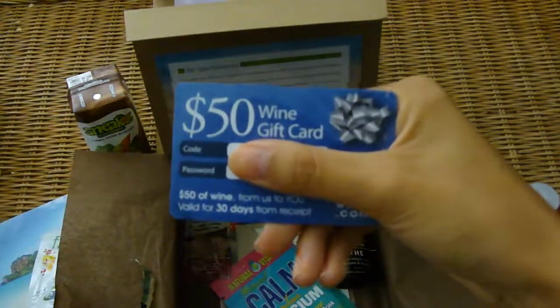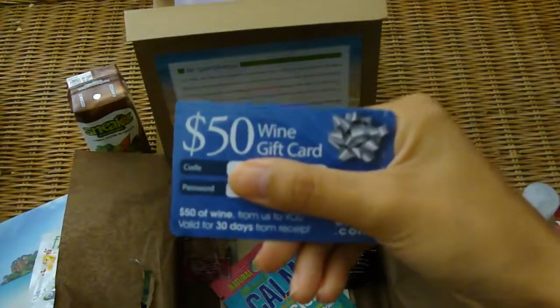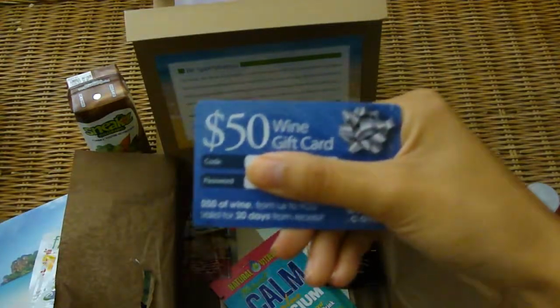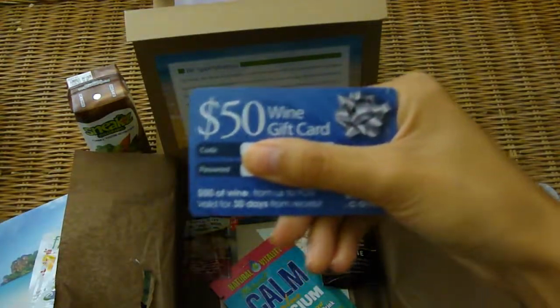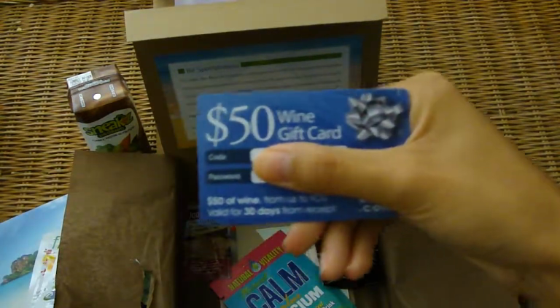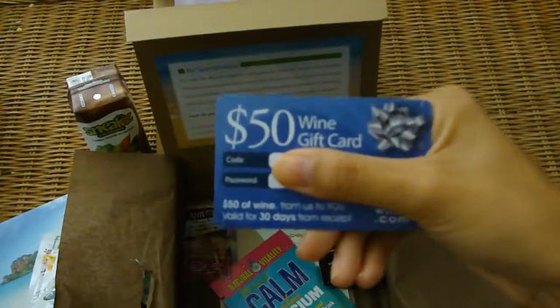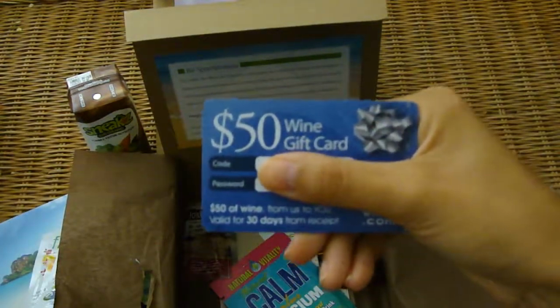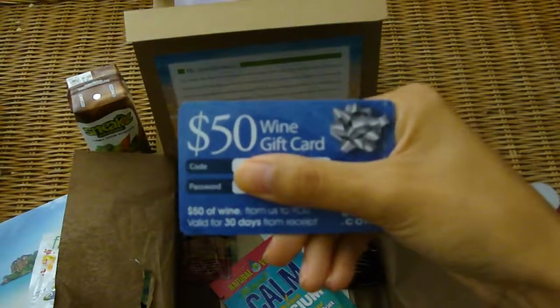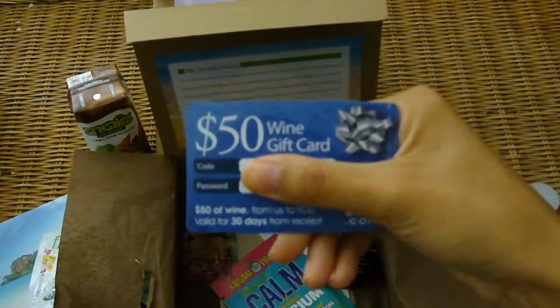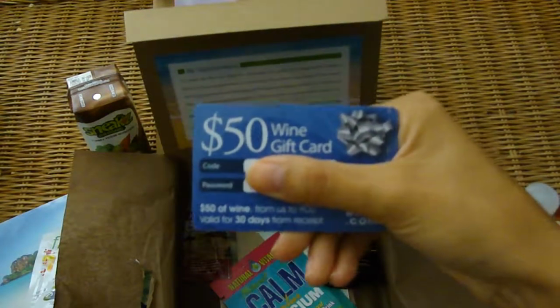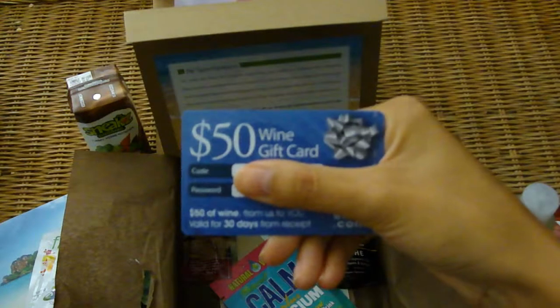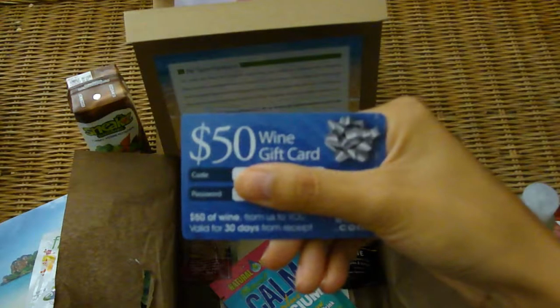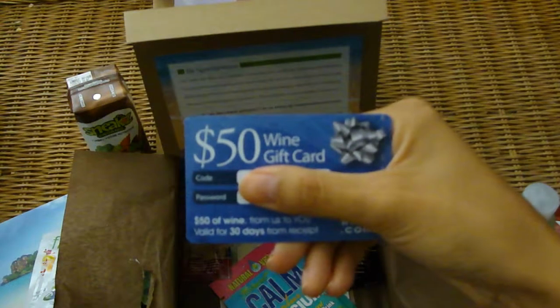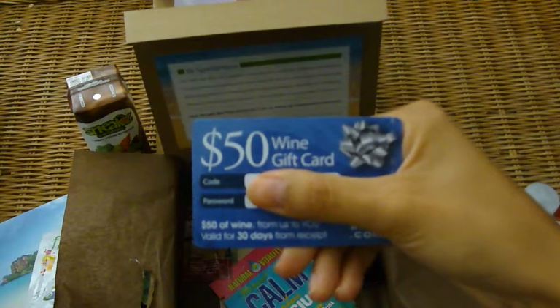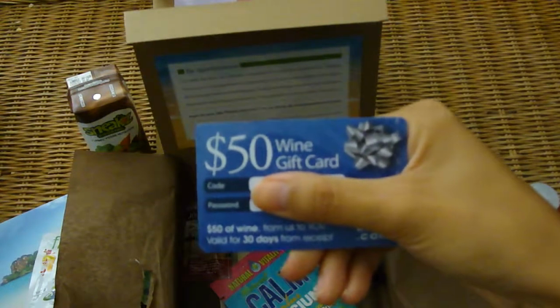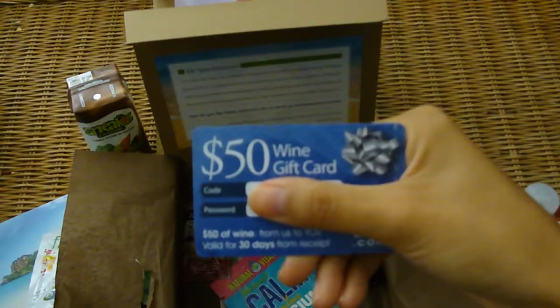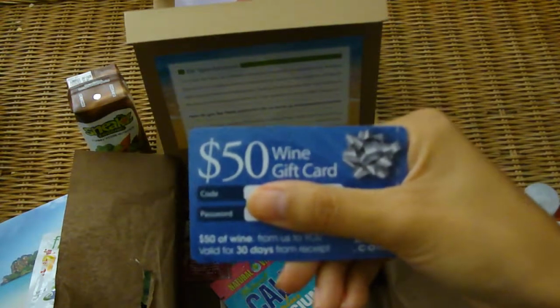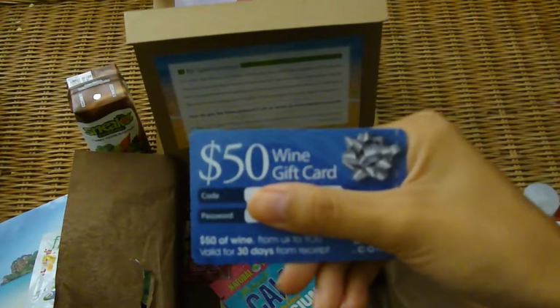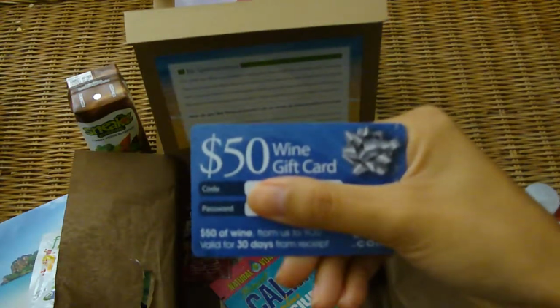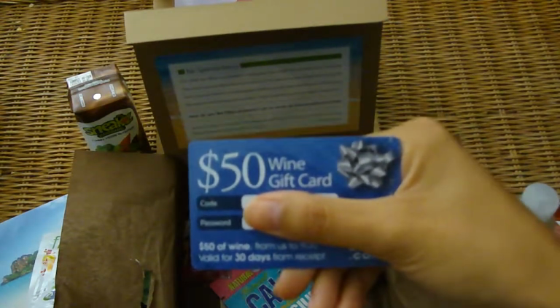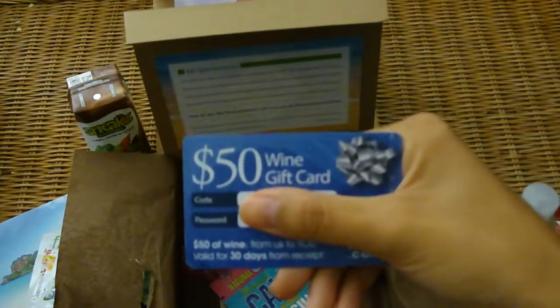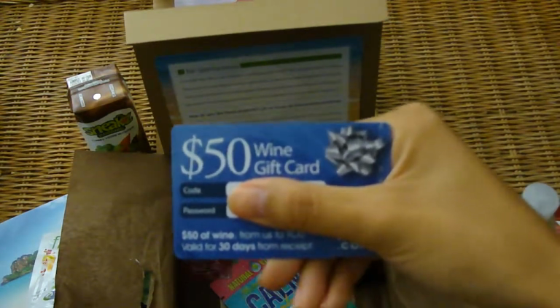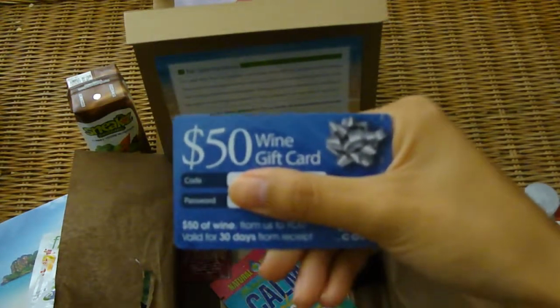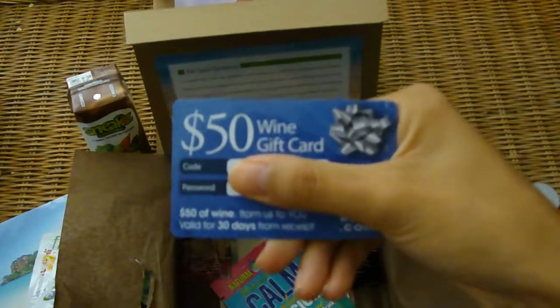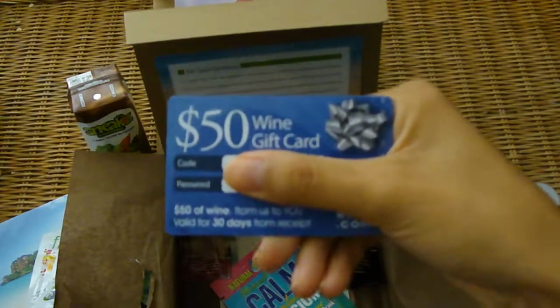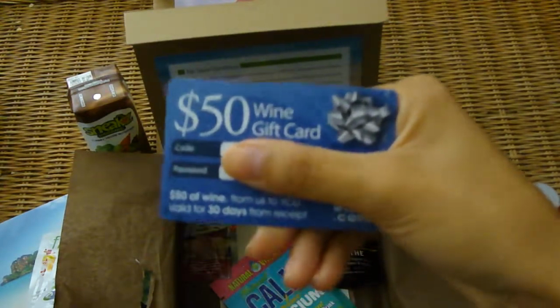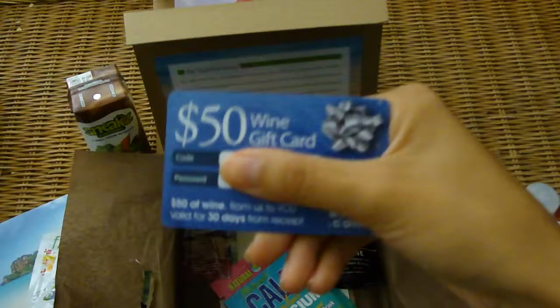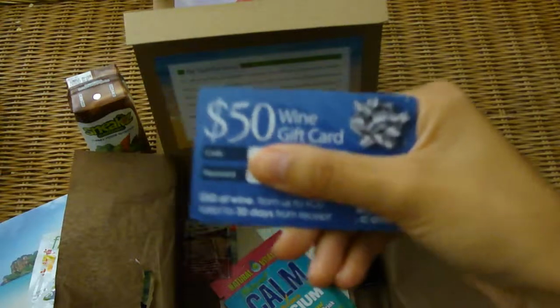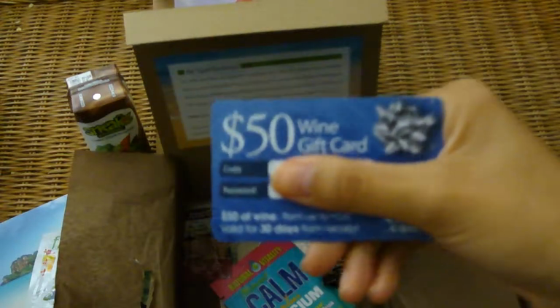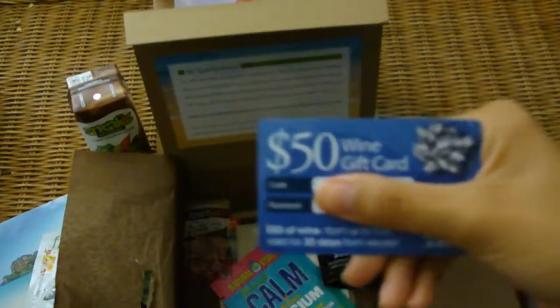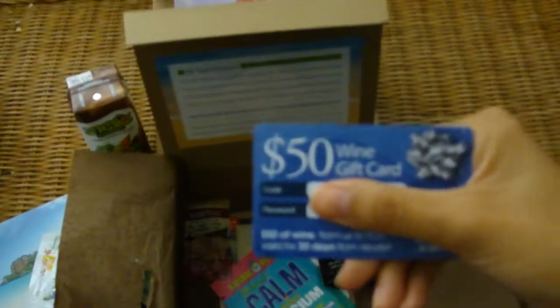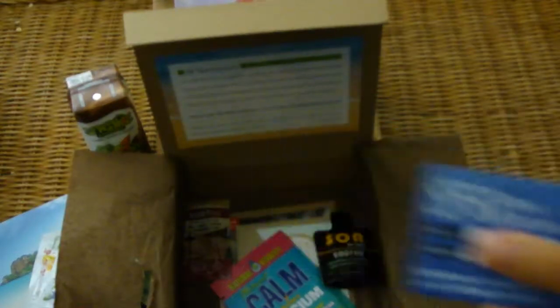I got one of these gift cards actually in my Goodies Box I think two months ago. If you want this, let me know because I don't drink.